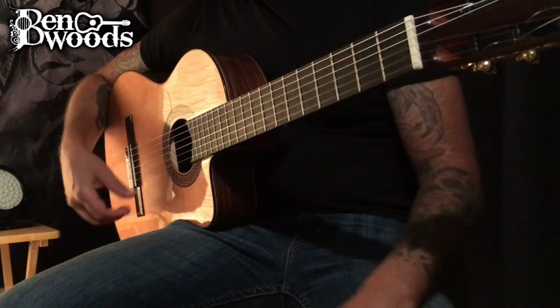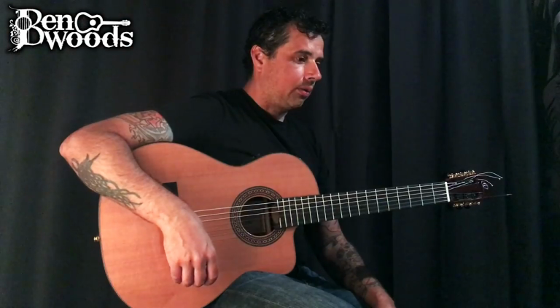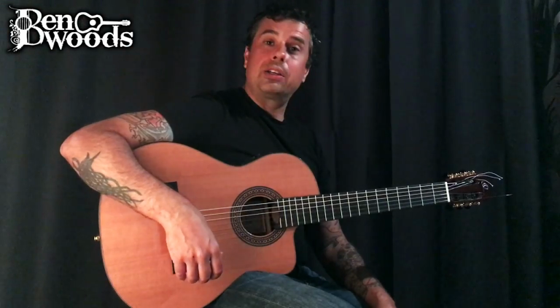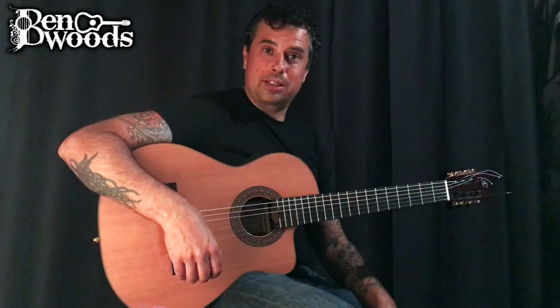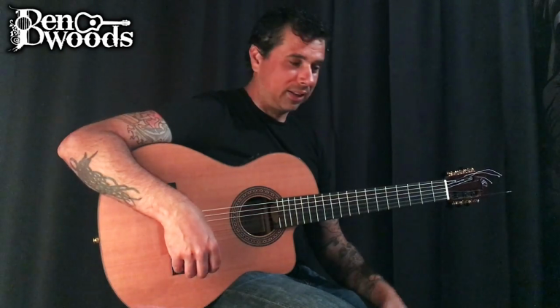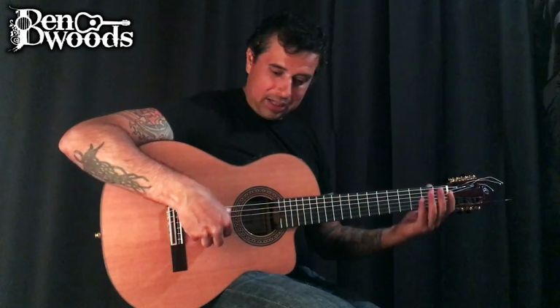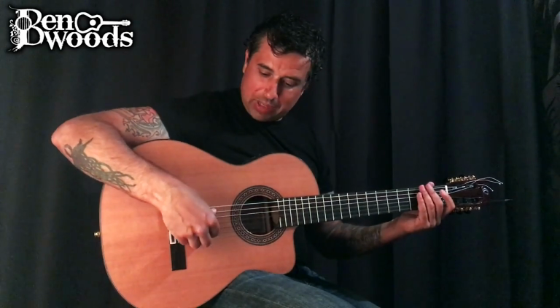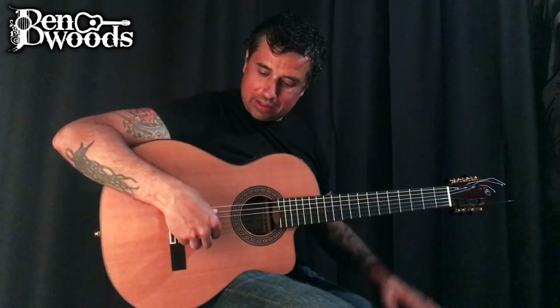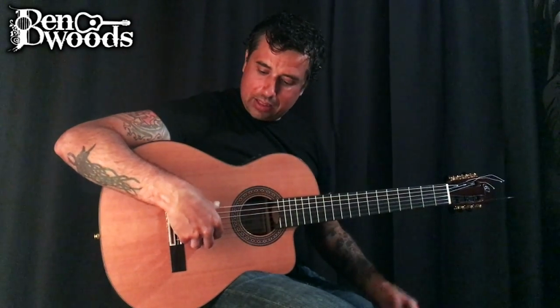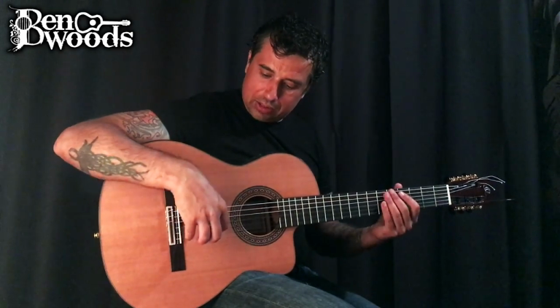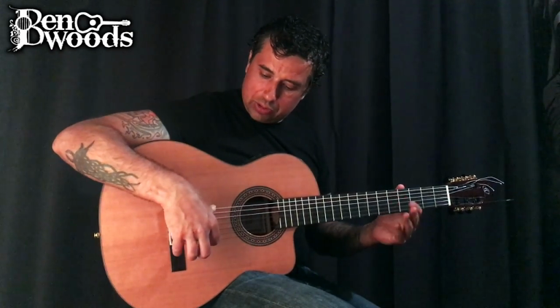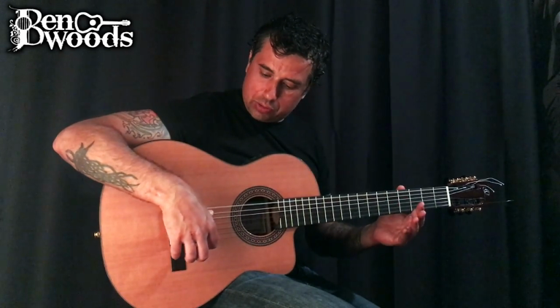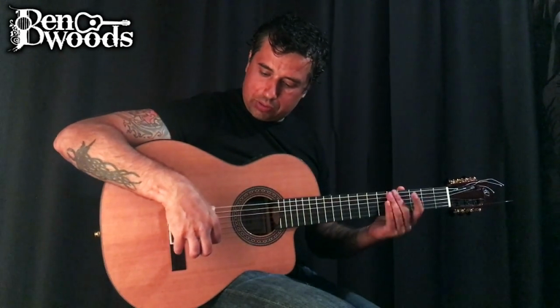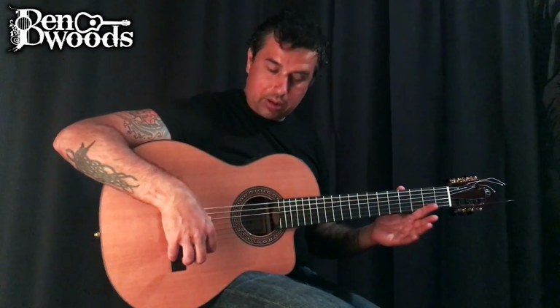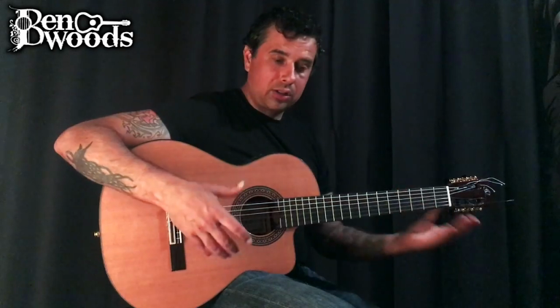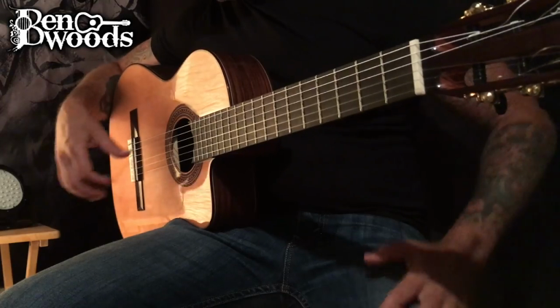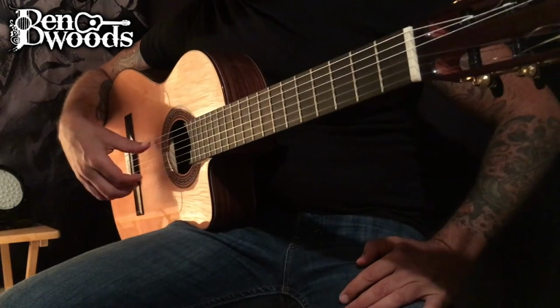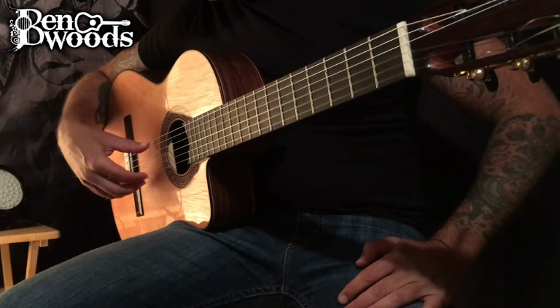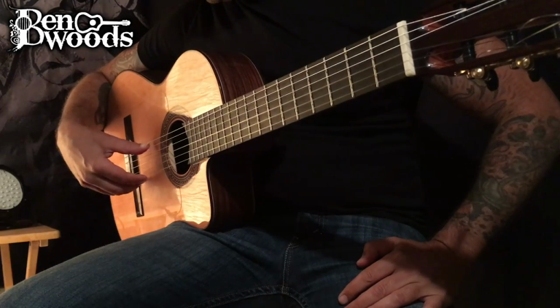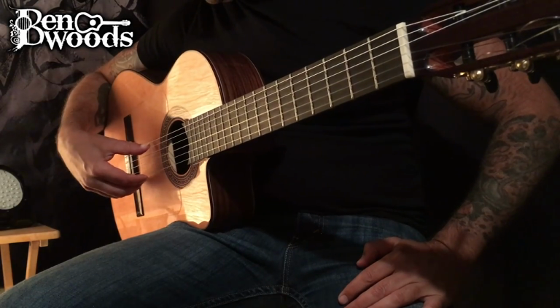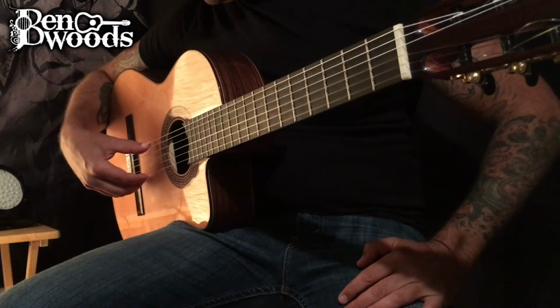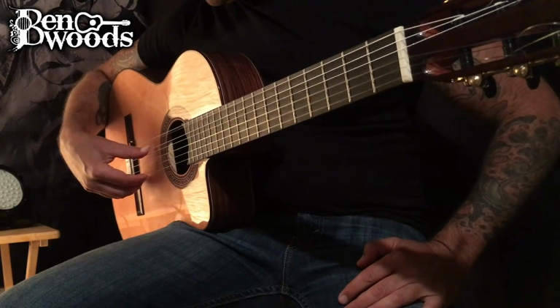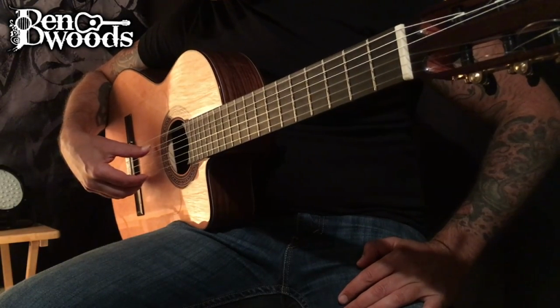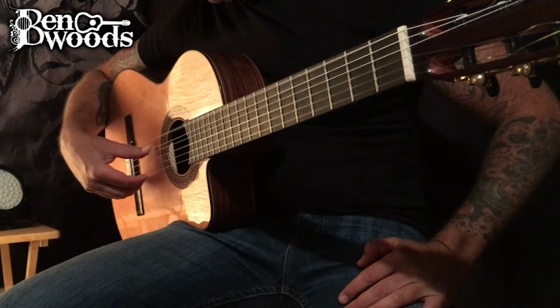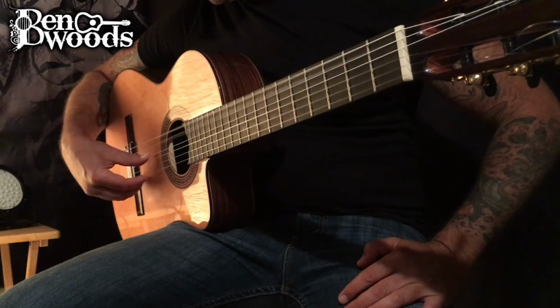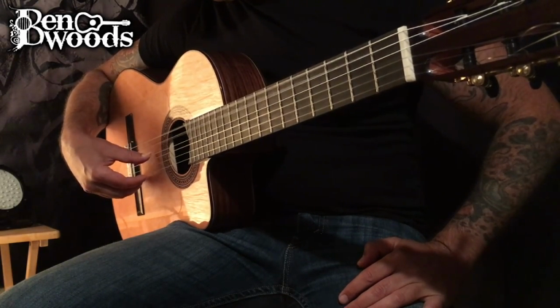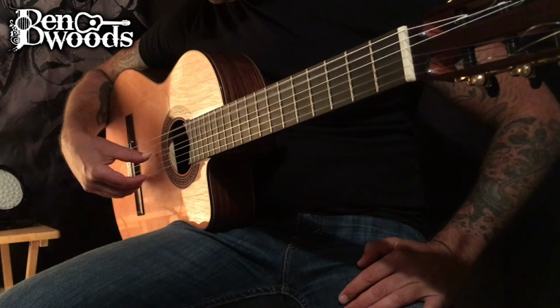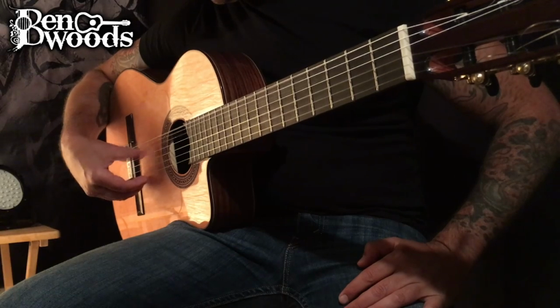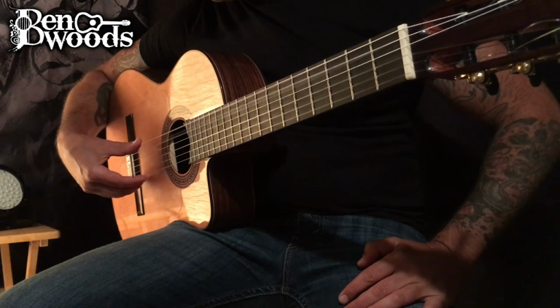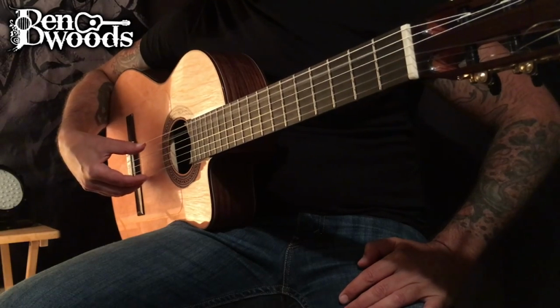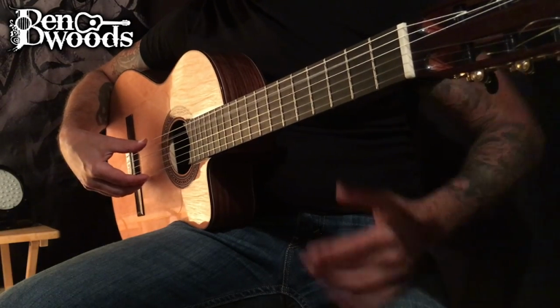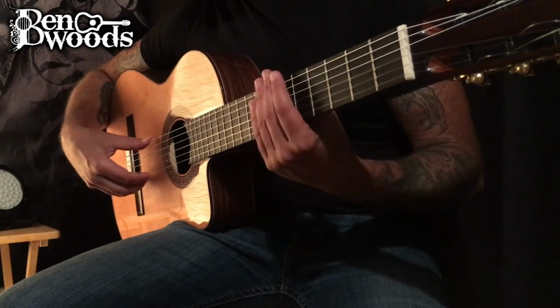All right, what am I doing exactly? Basically, let's just use these two strings open with the thumb. It is down, down, up. That's a triplet.